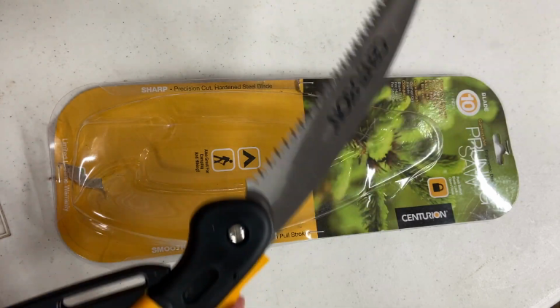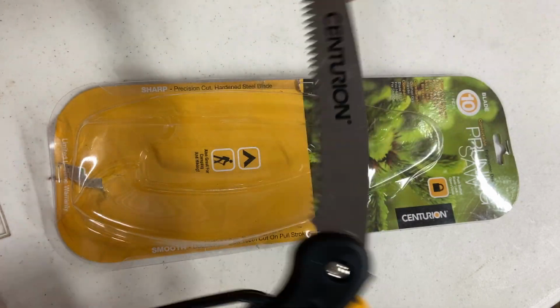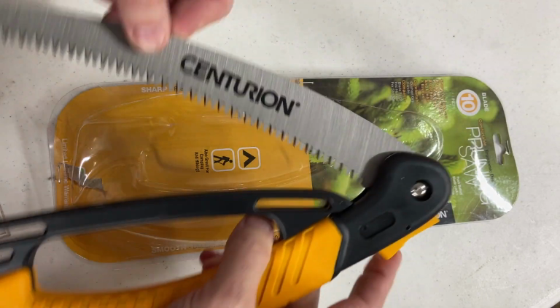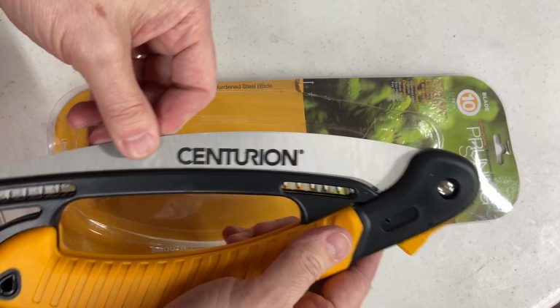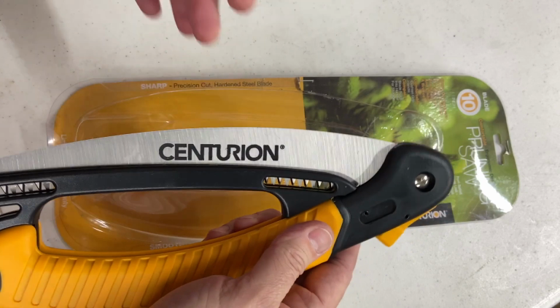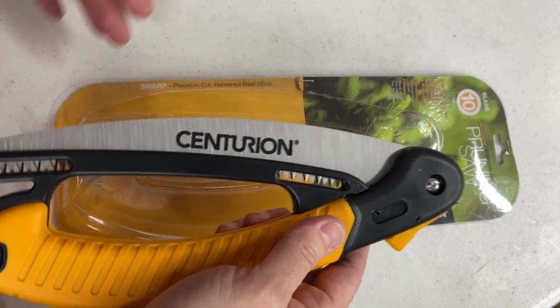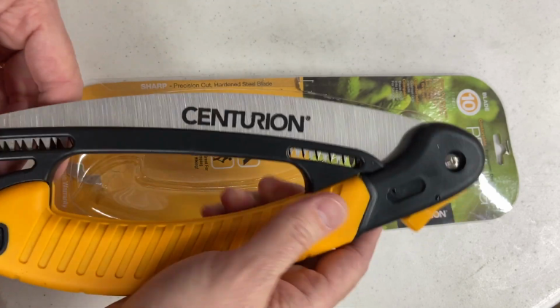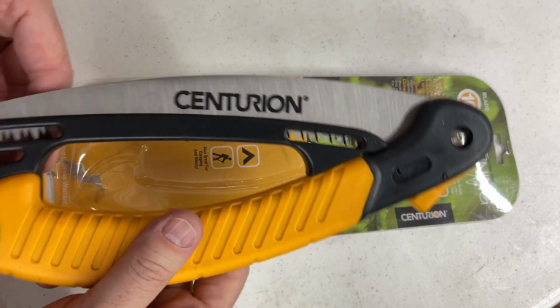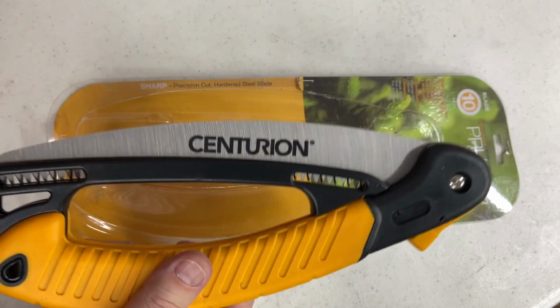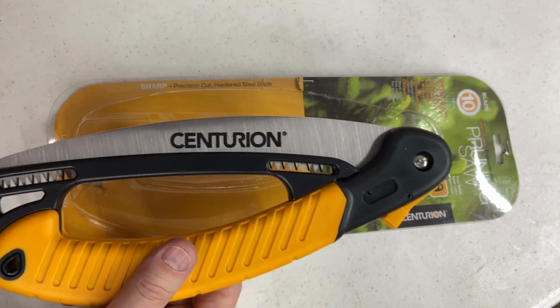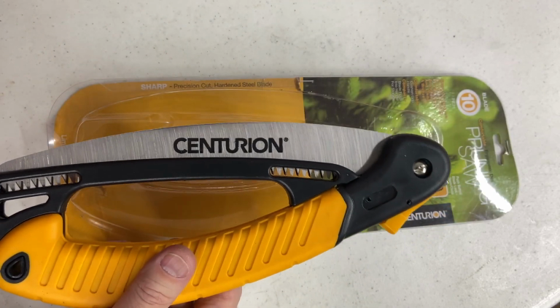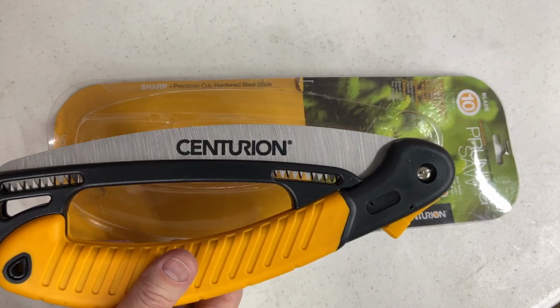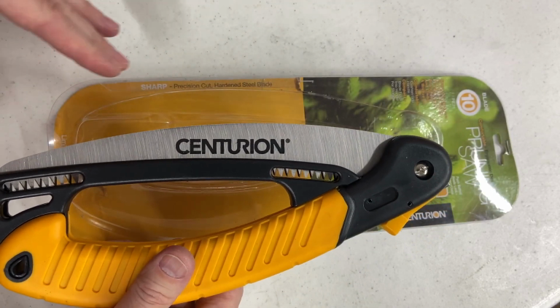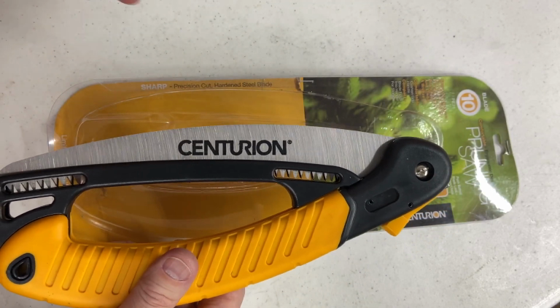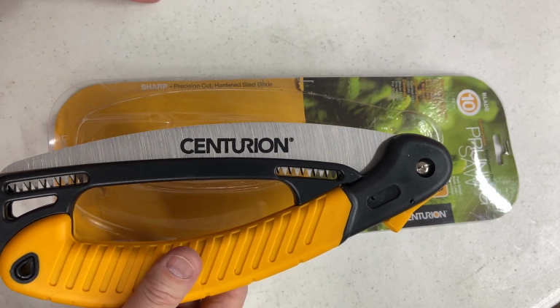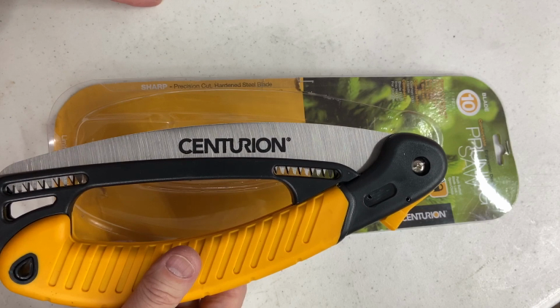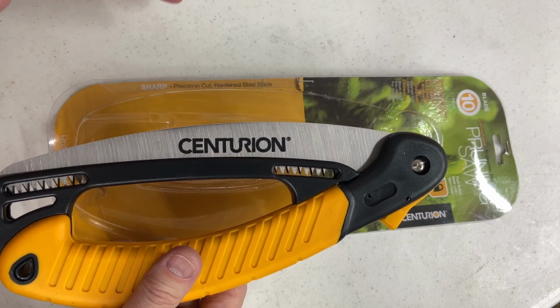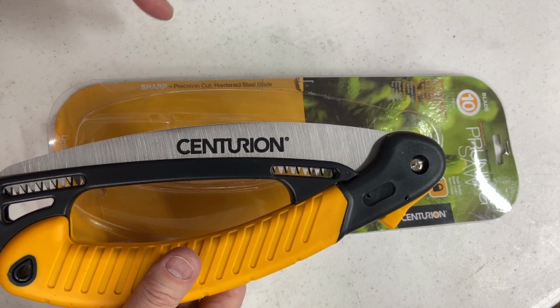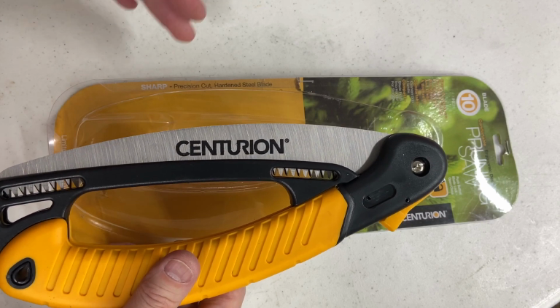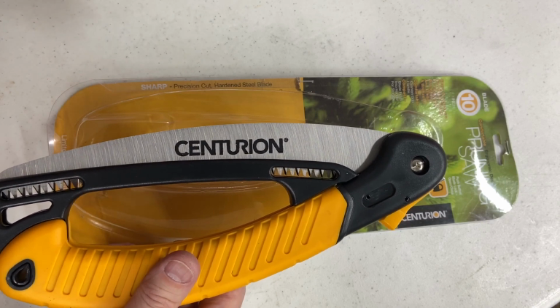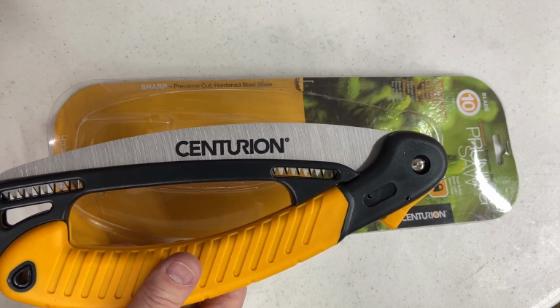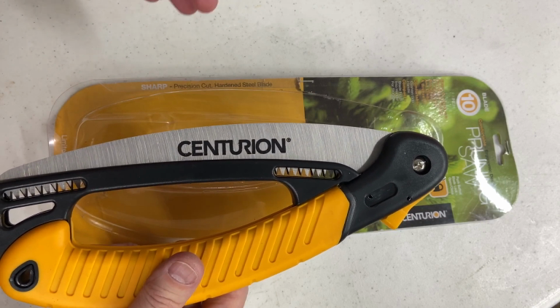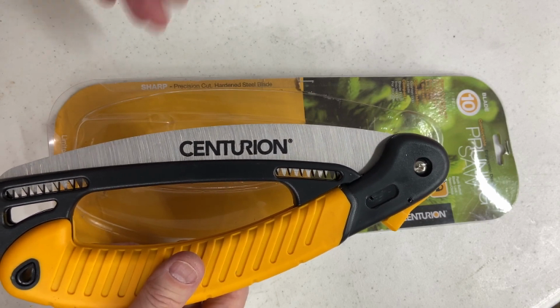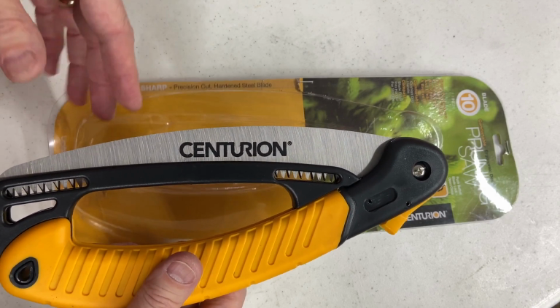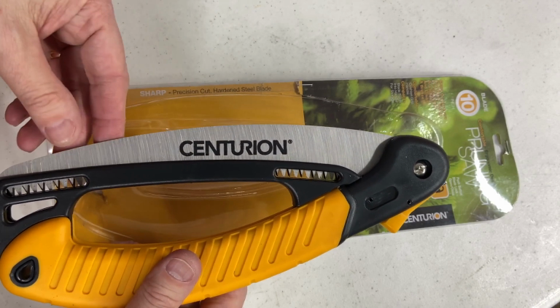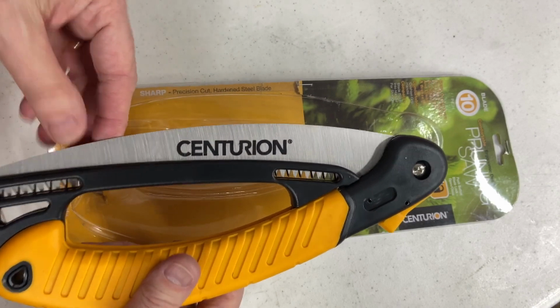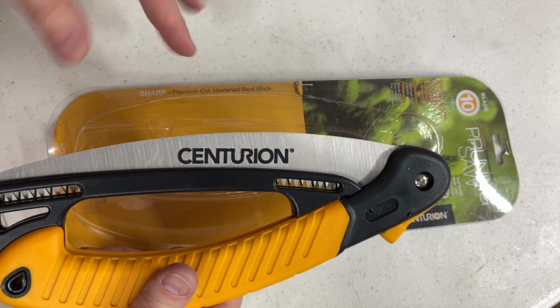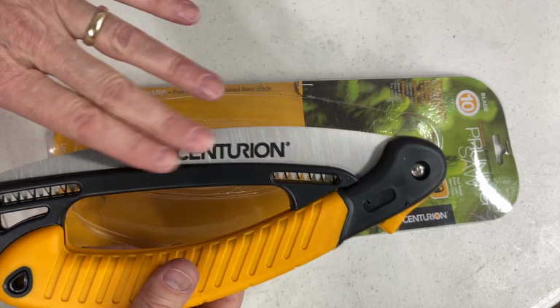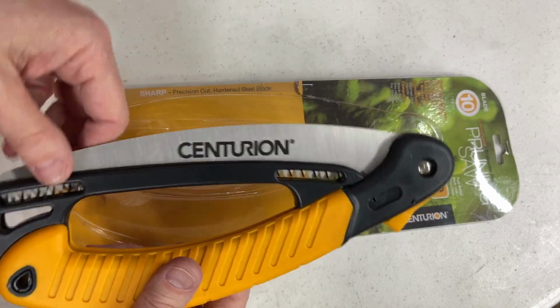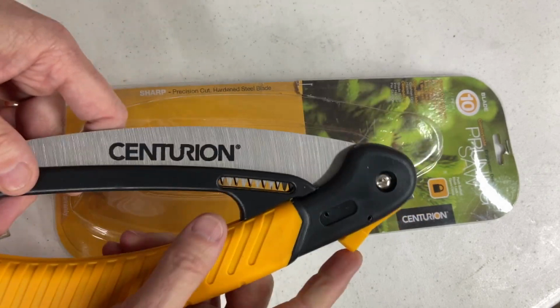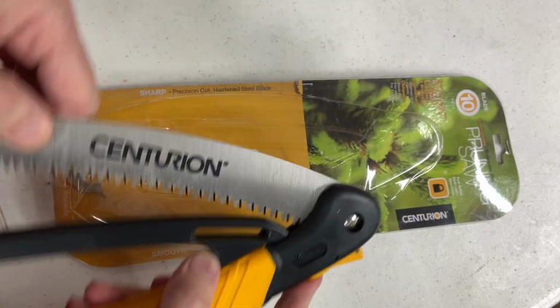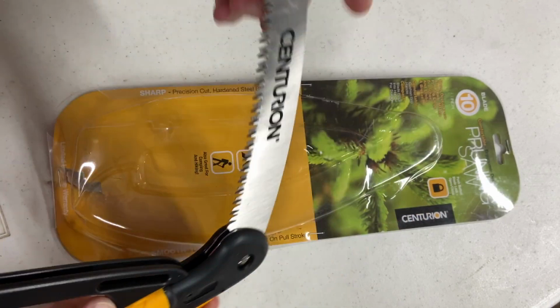You've probably seen us do some videos on loppers and different trimmers and cutters. When you get into the situation as a homeowner where you've got branches that are getting to that inch and a half — really an inch or greater — loppers can do it, but you need to look at something like a little pruning saw.